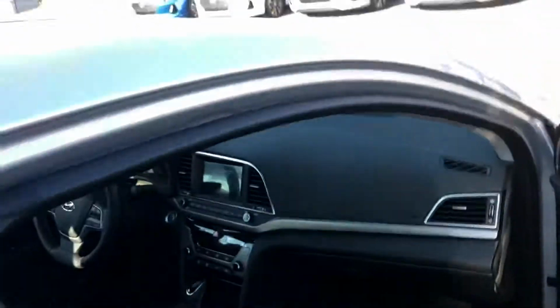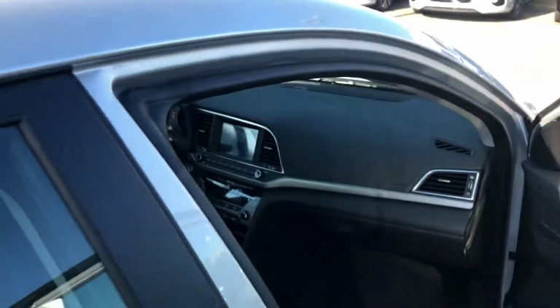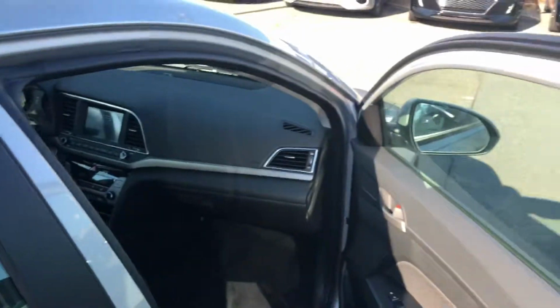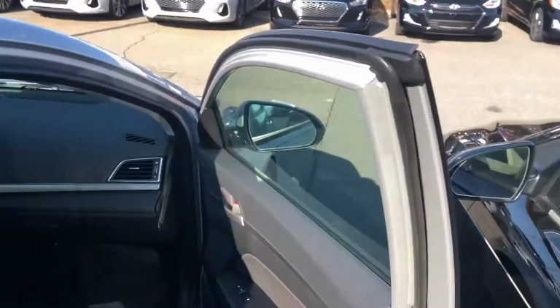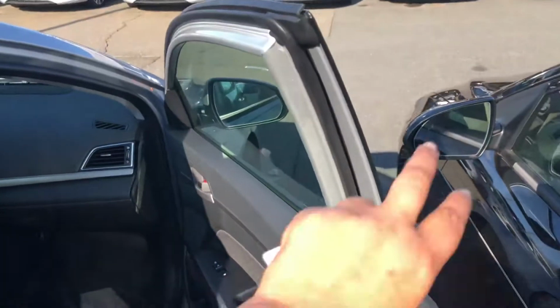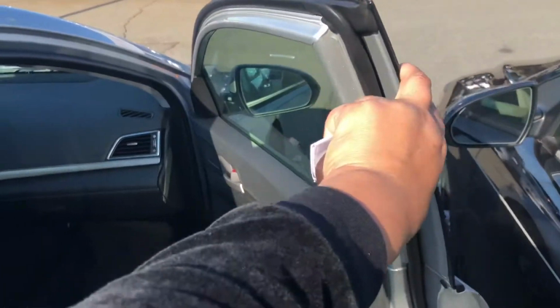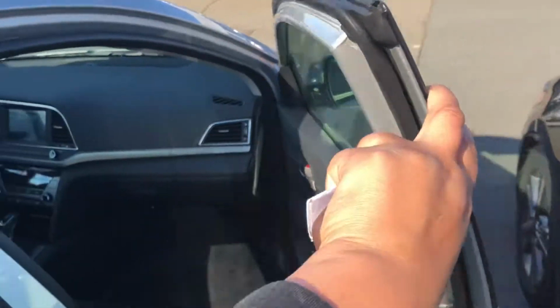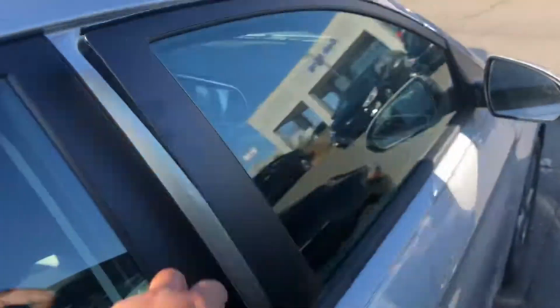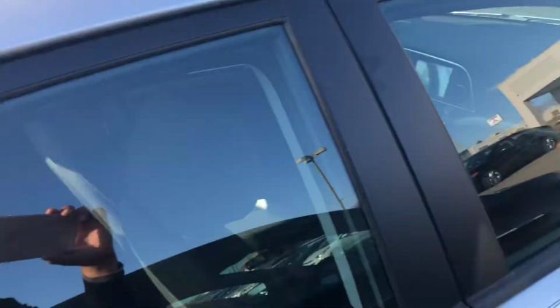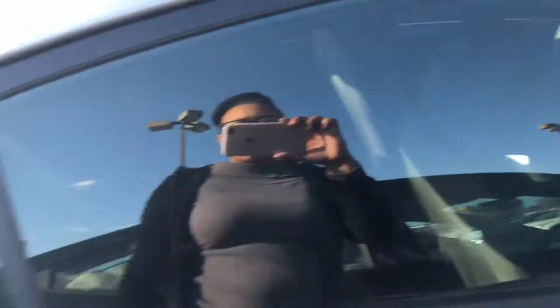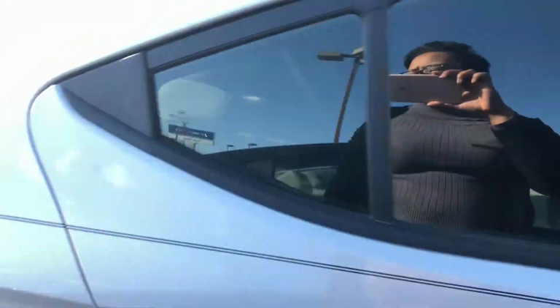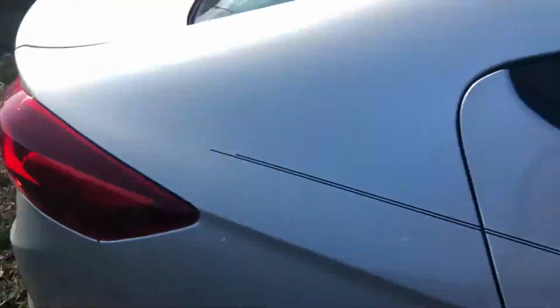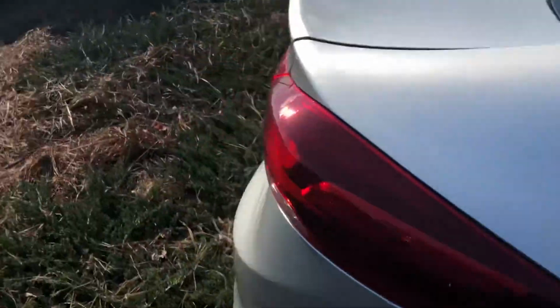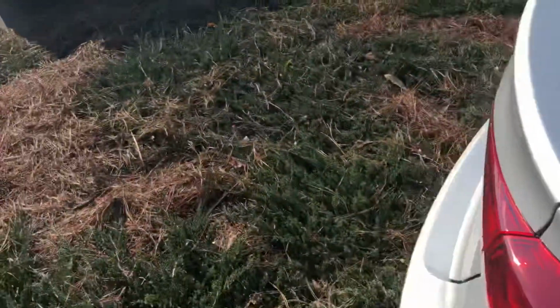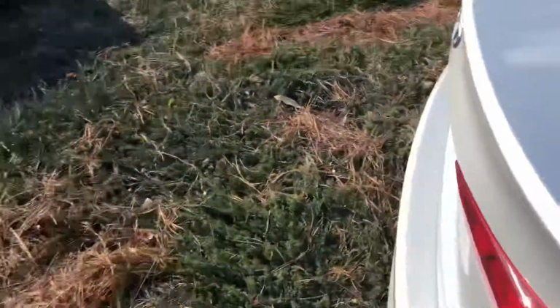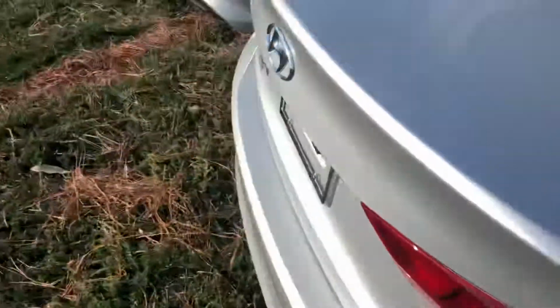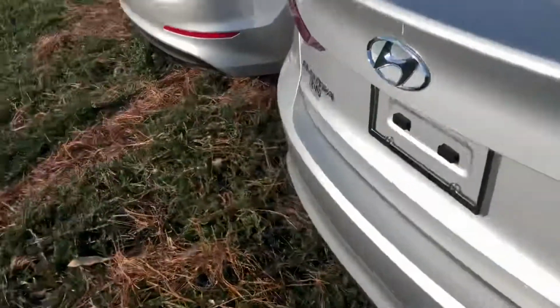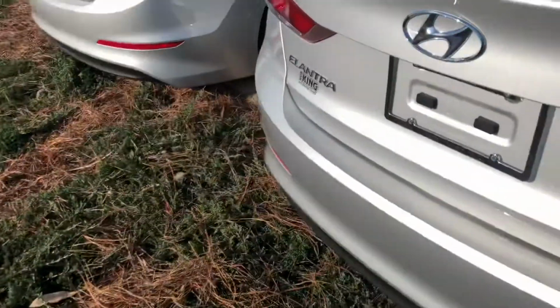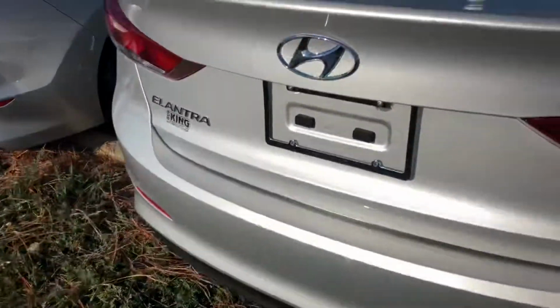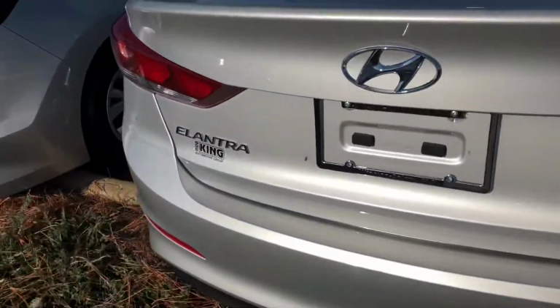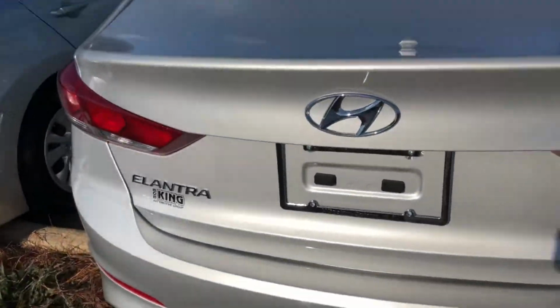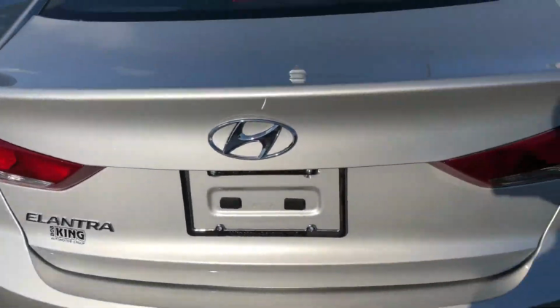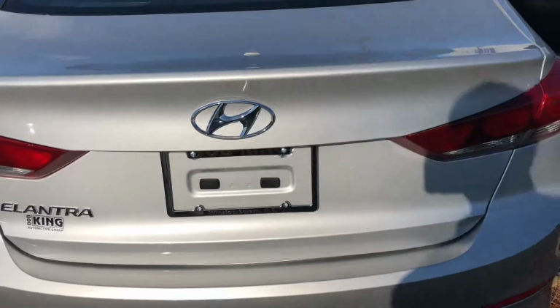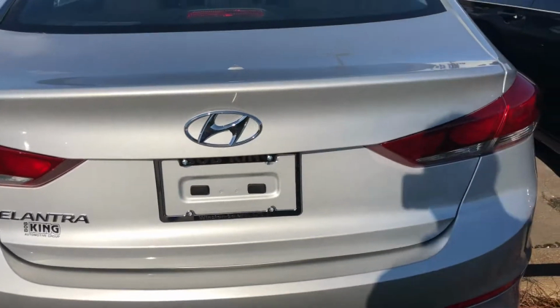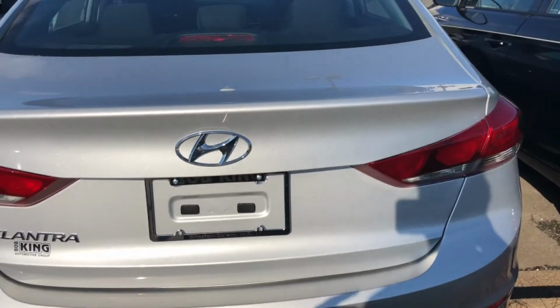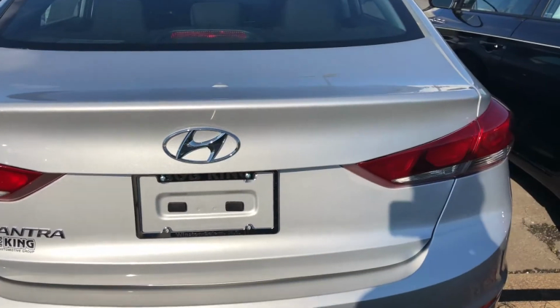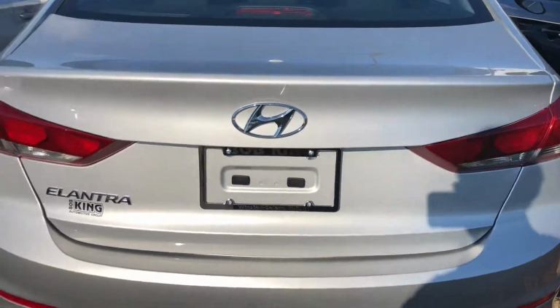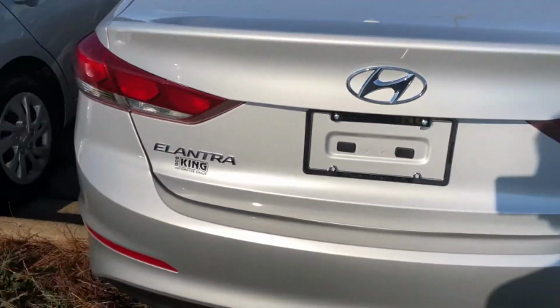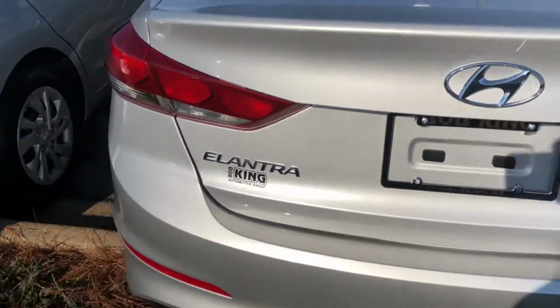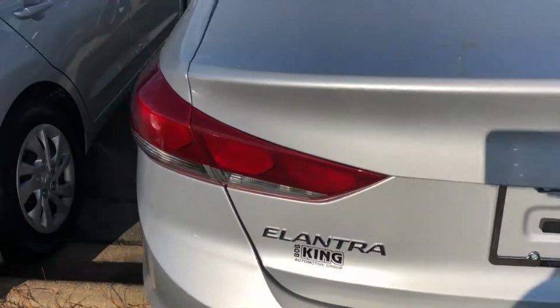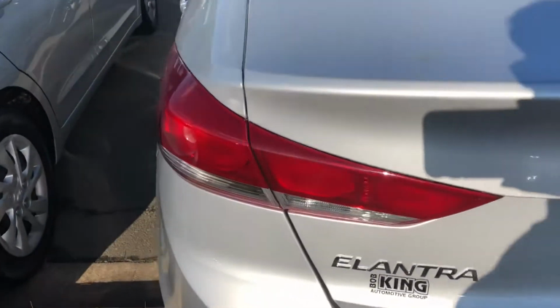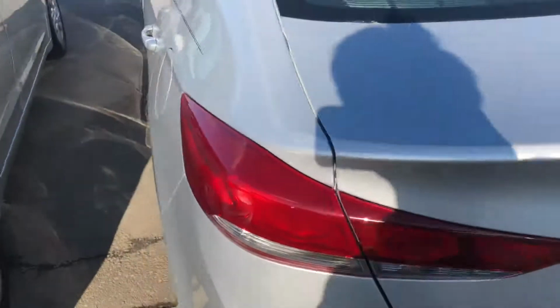Blind spot detection, backup camera, rear cross traffic alert. It also comes with an automatic hands-free smart trunk, which allows you to open your trunk without the use of a key.